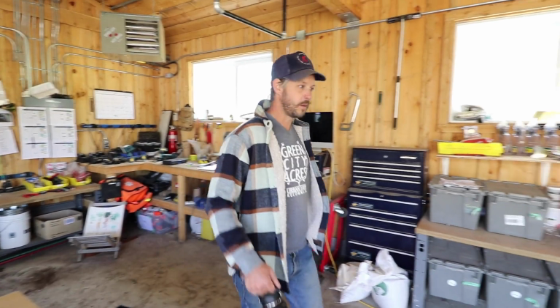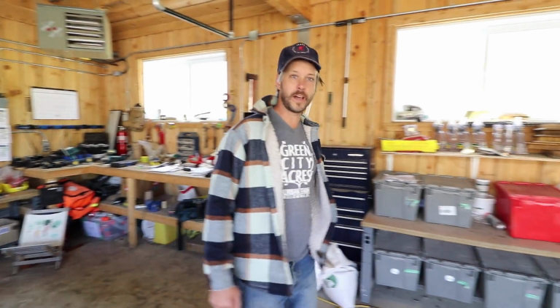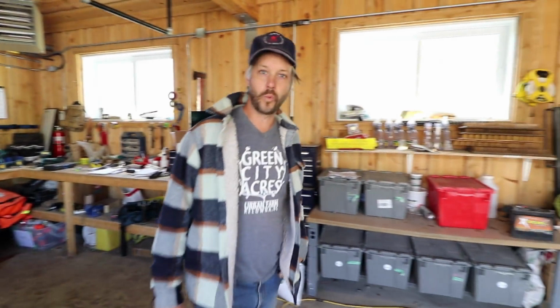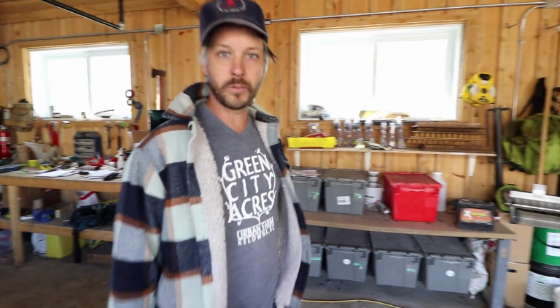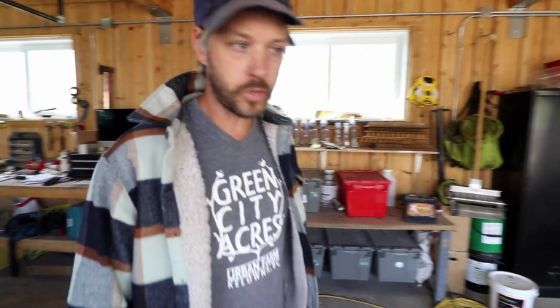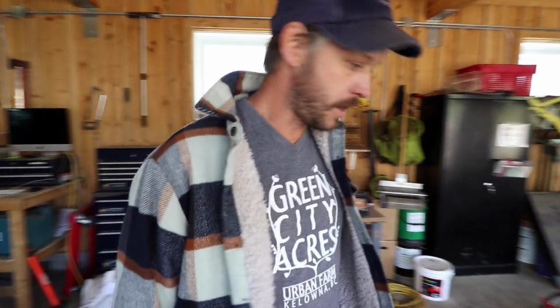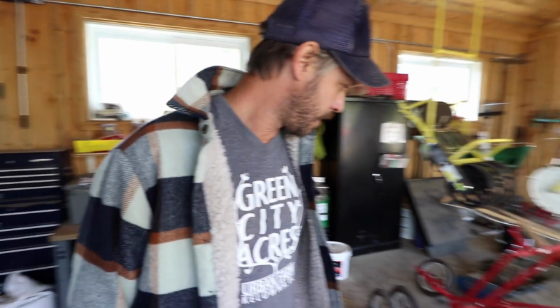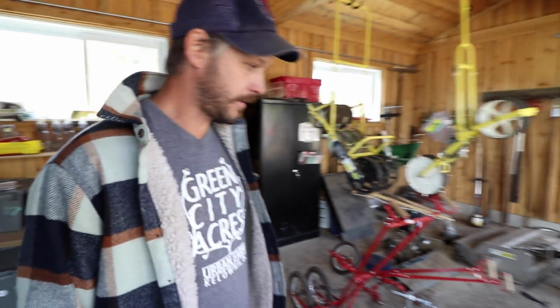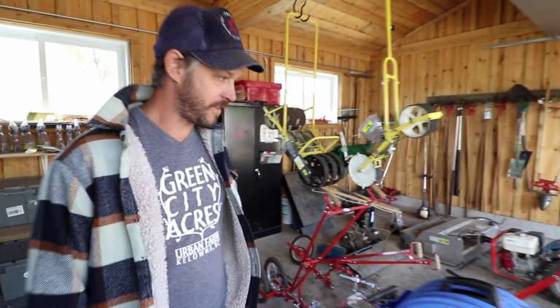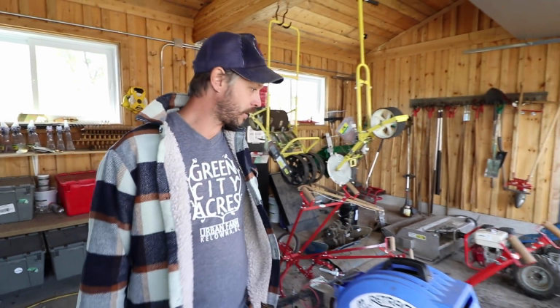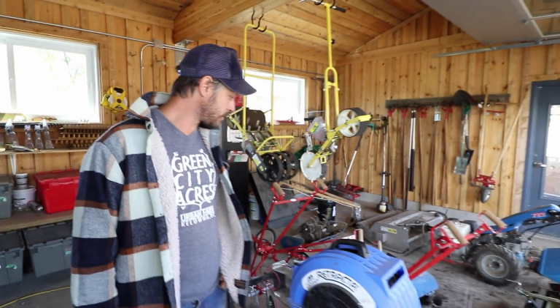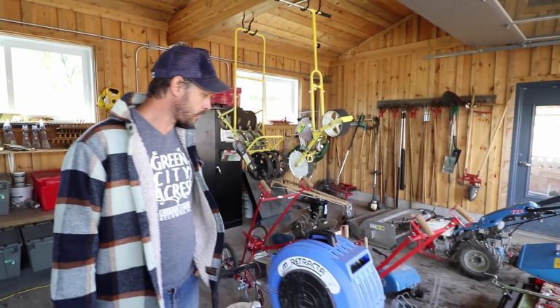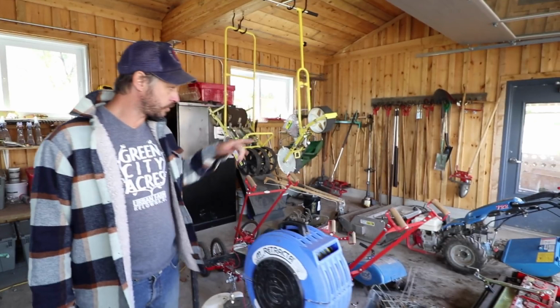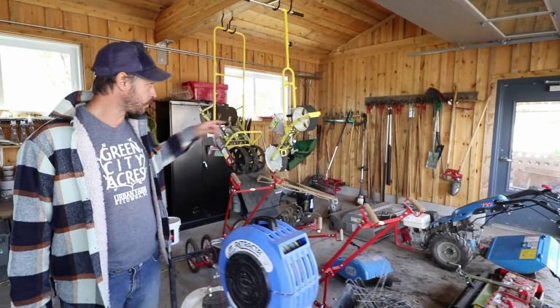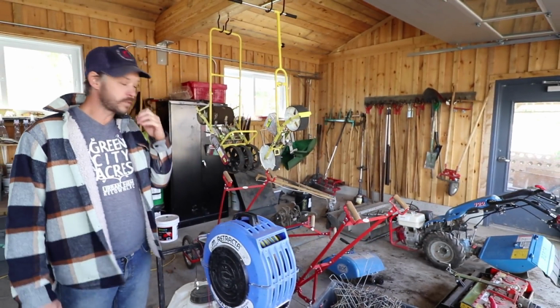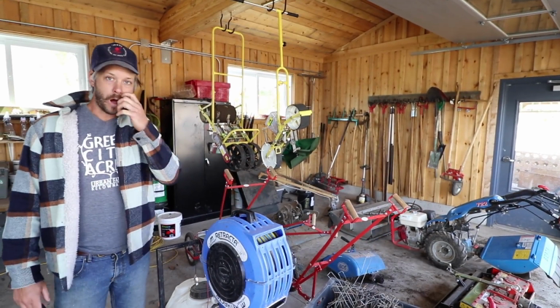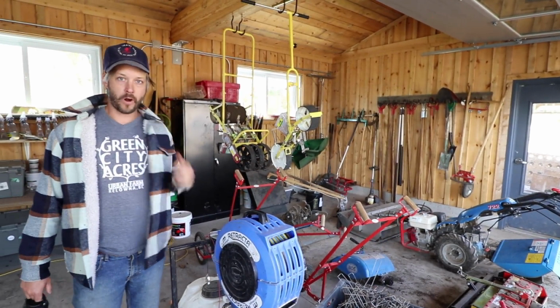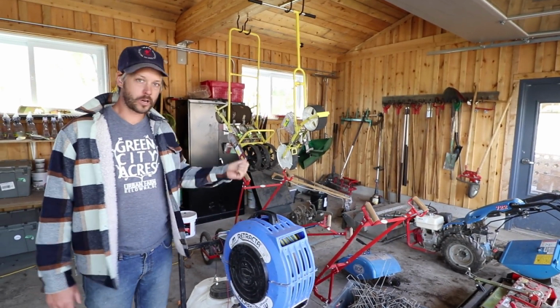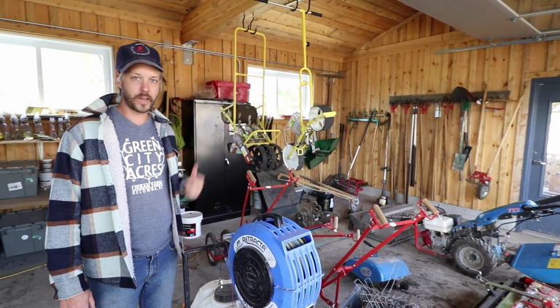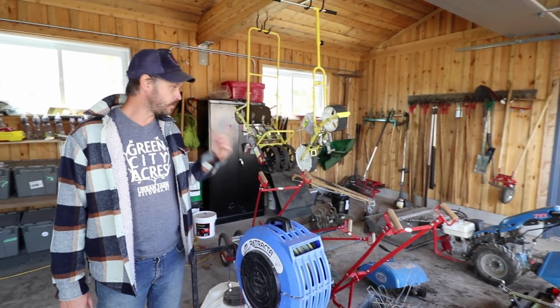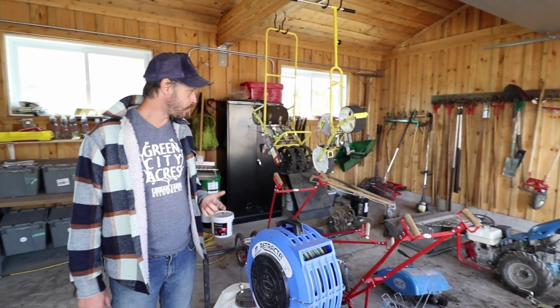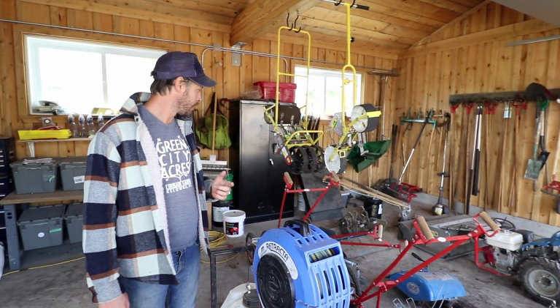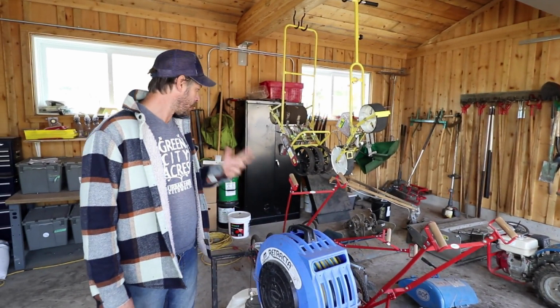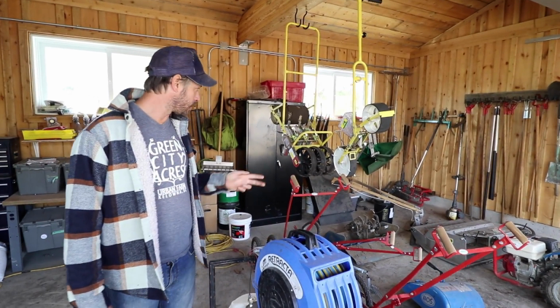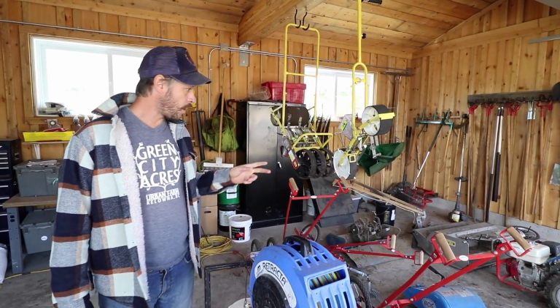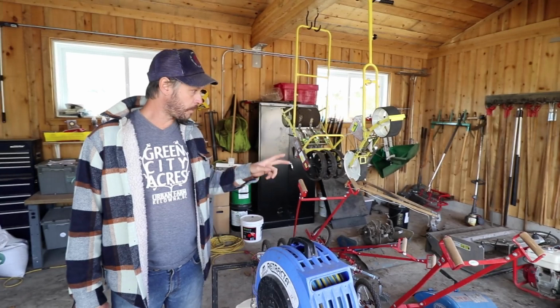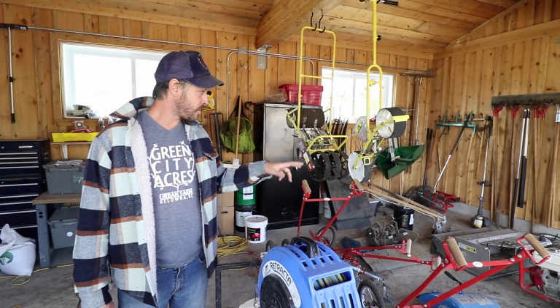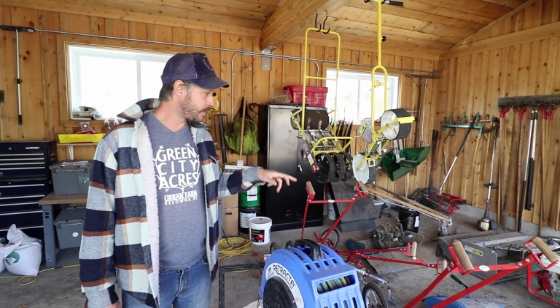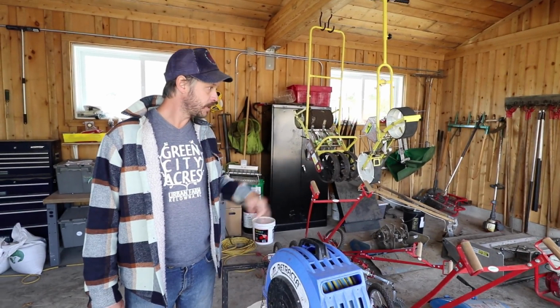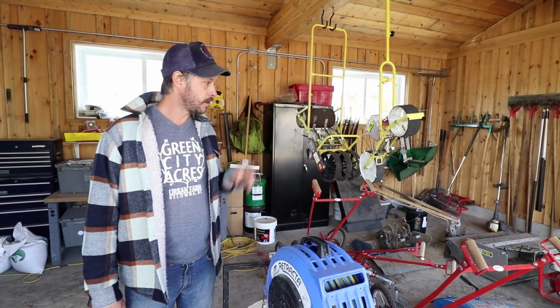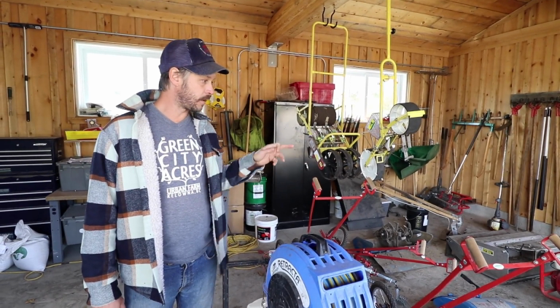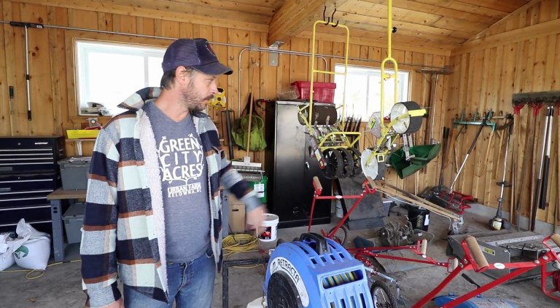Welcome to my tool shed at La Ferme des Quatre Tins. These are all the tools that we use on the farm to cultivate and do the bed prep. There's one wall behind — a tractor — missing because it's out in the fields.